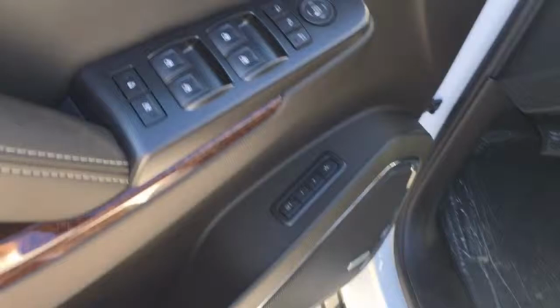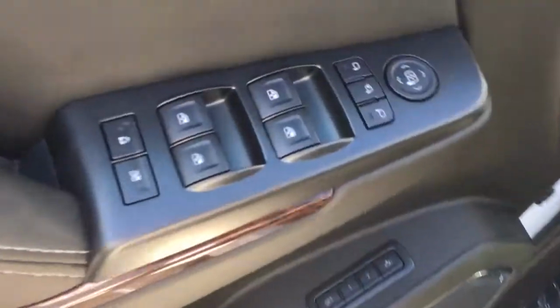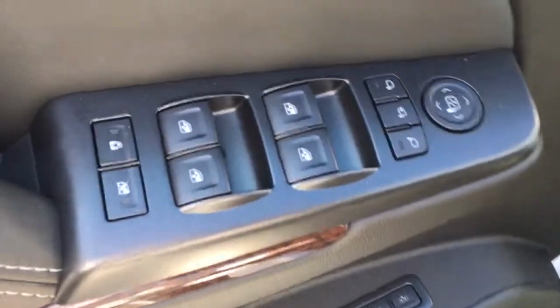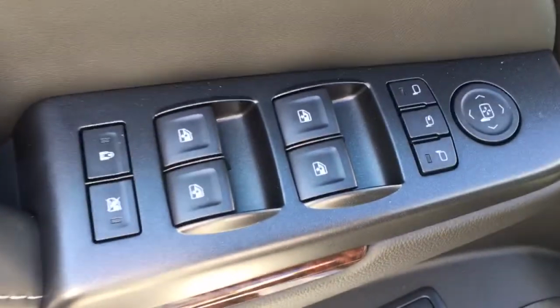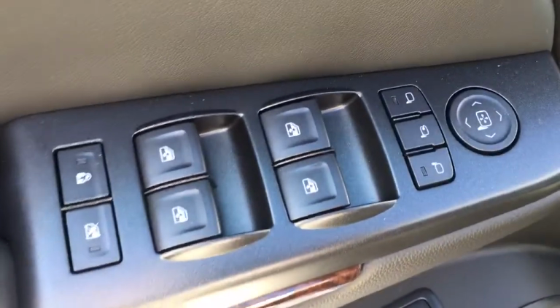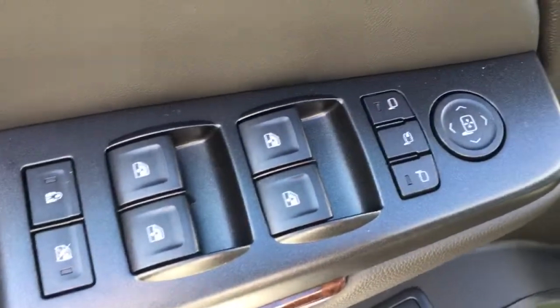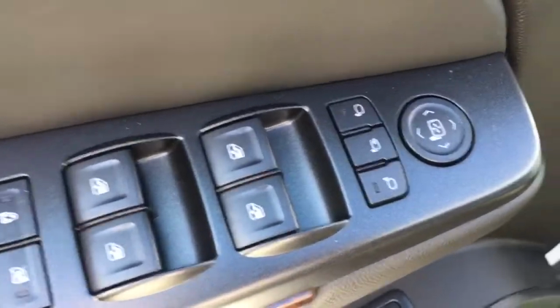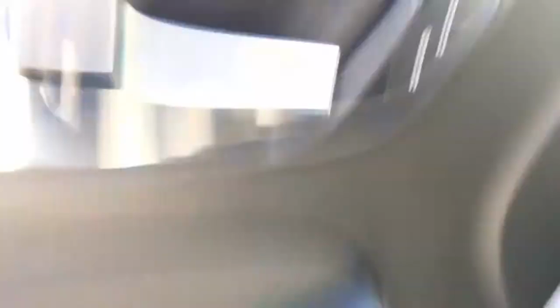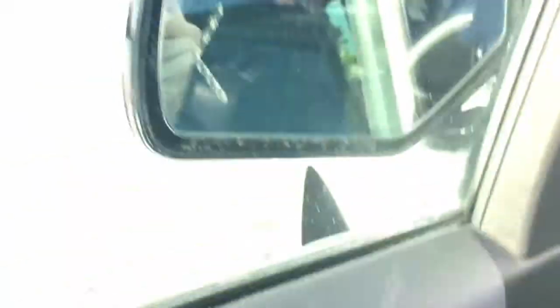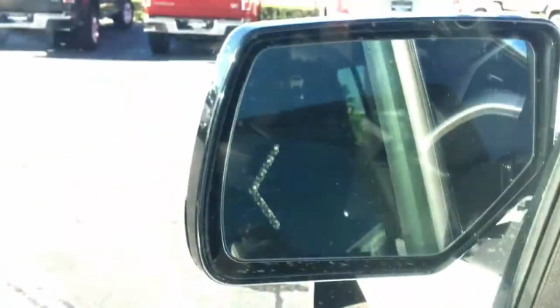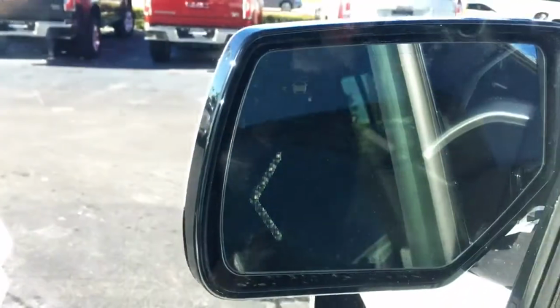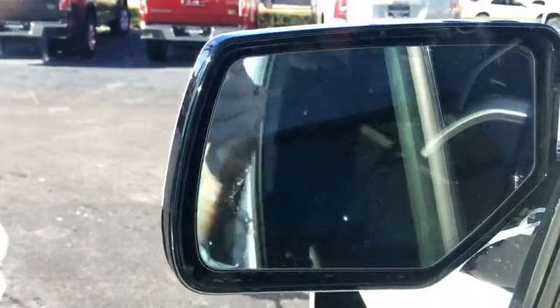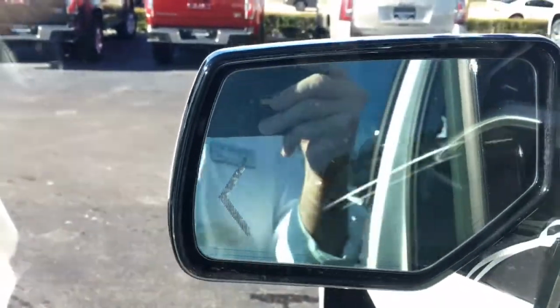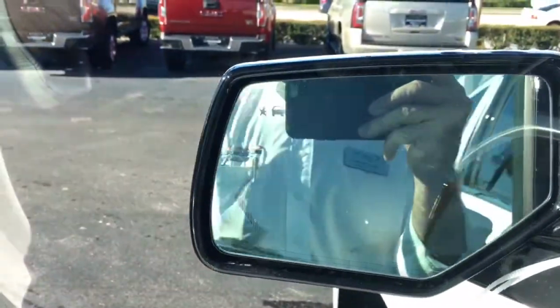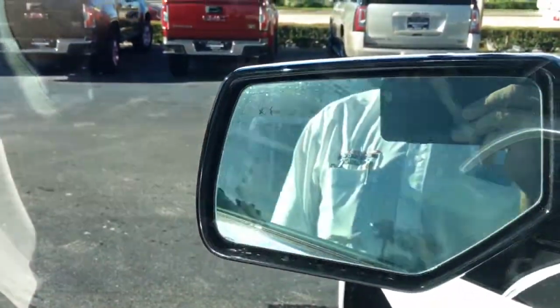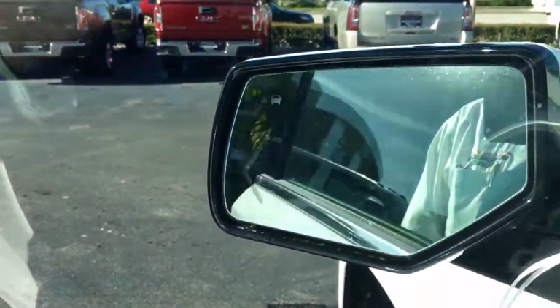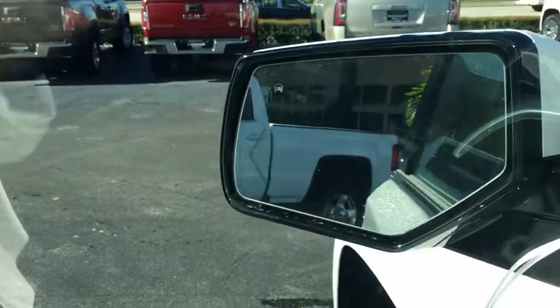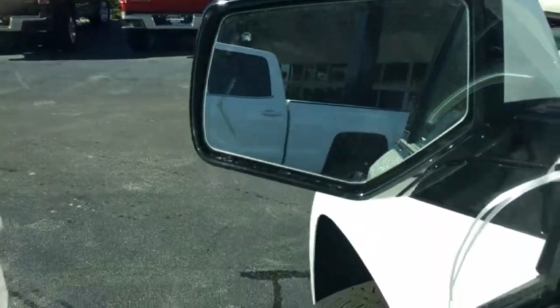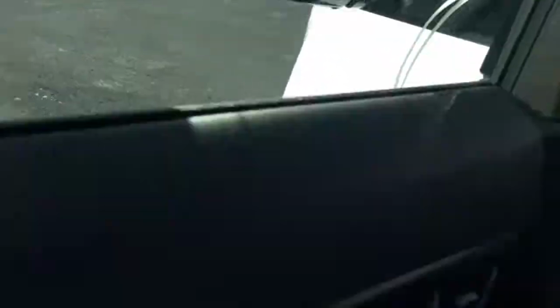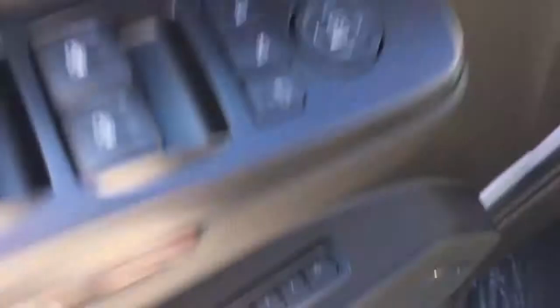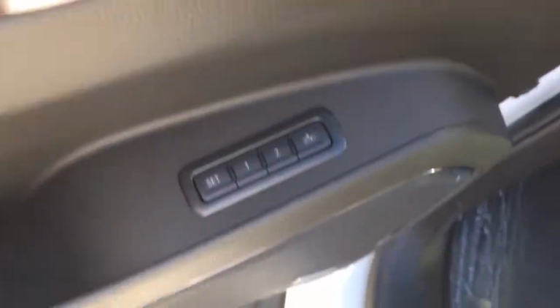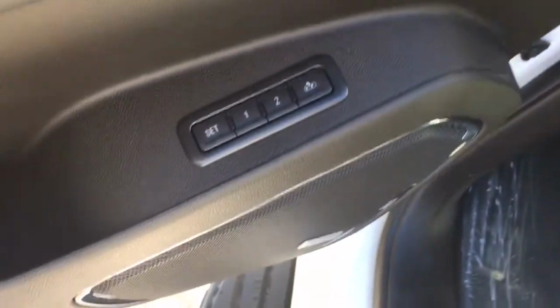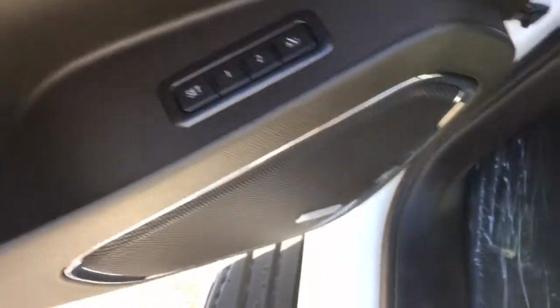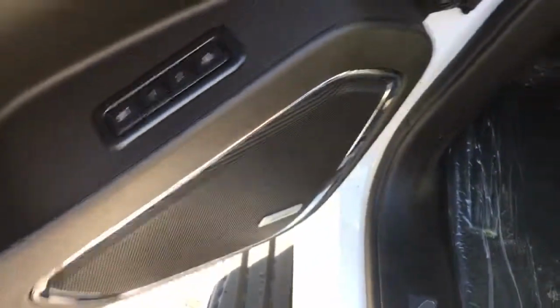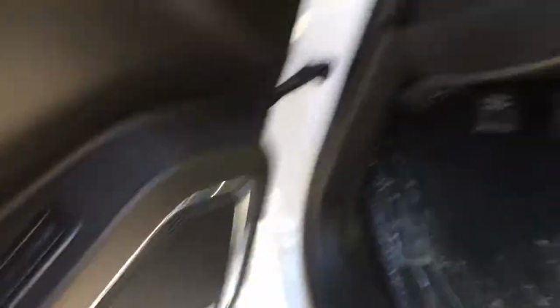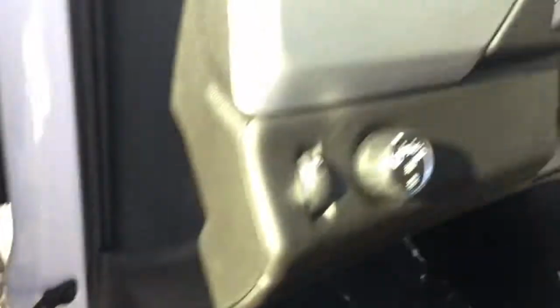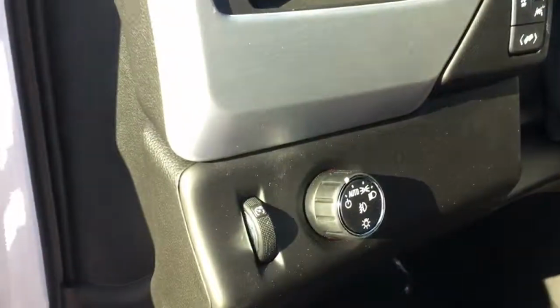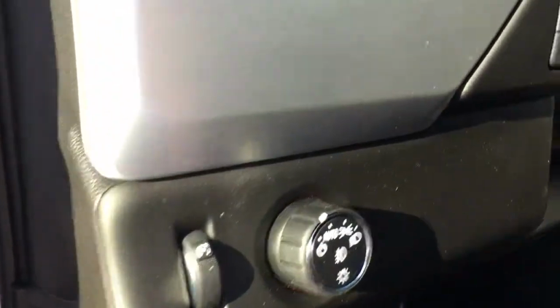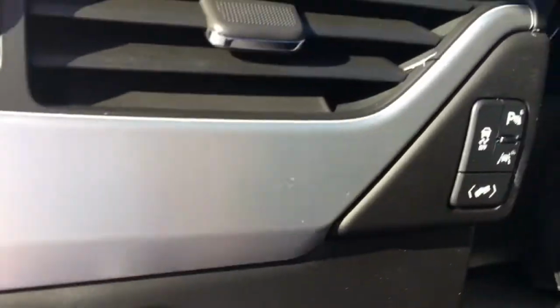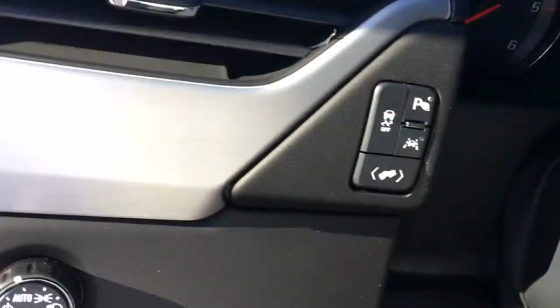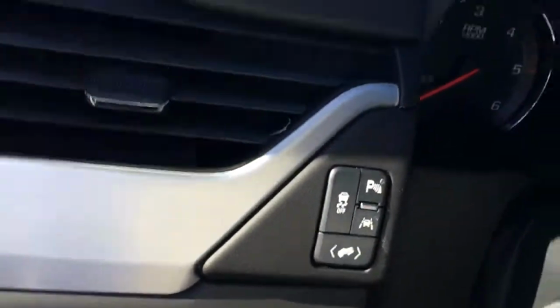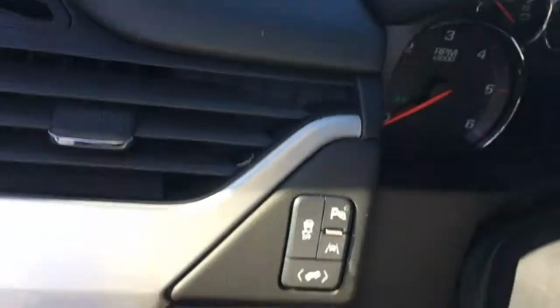Power locks, power windows, power side view mirrors, as well as power folding with side blind zone alert. Two-position memory. Automatic headlights. Adjustable pedals.